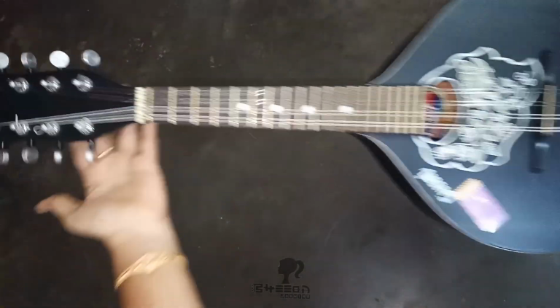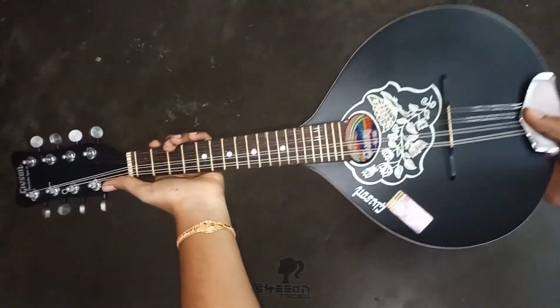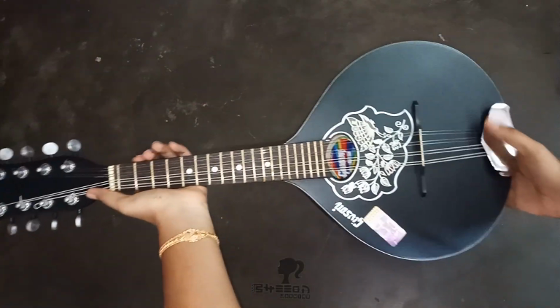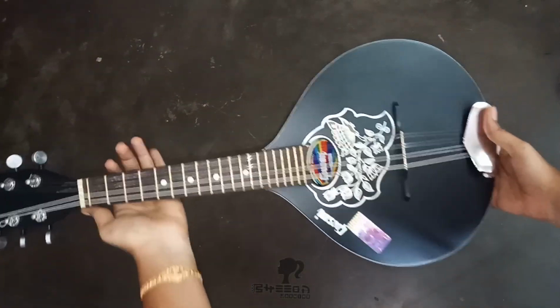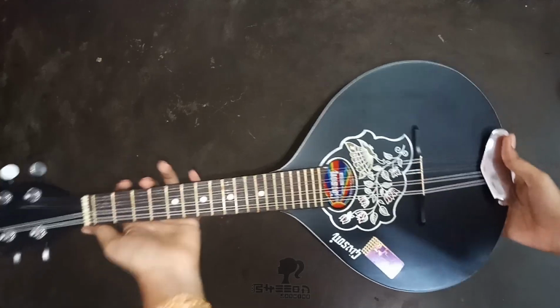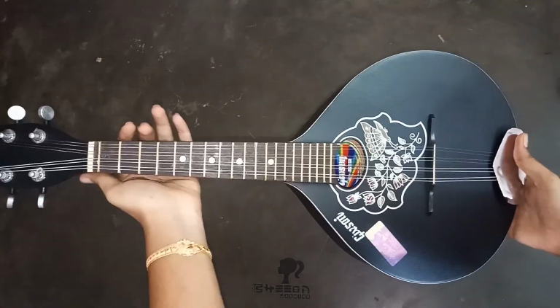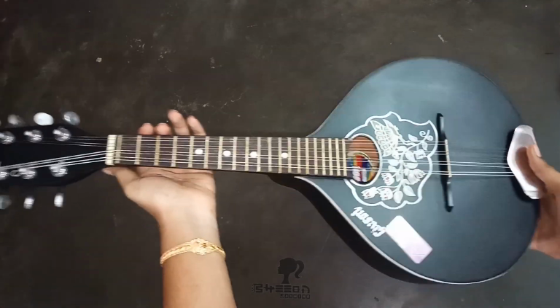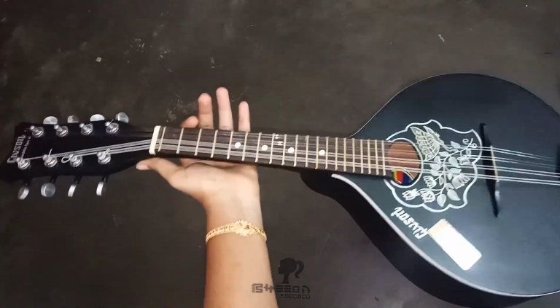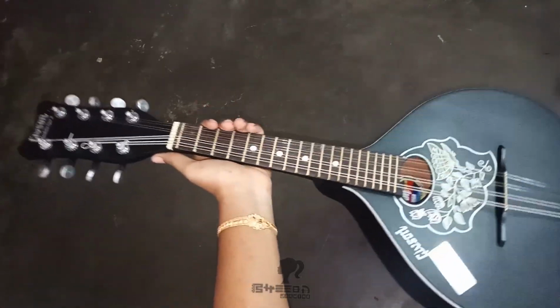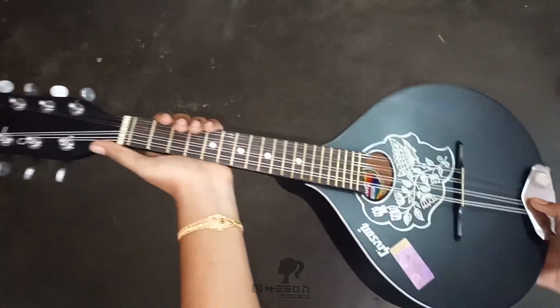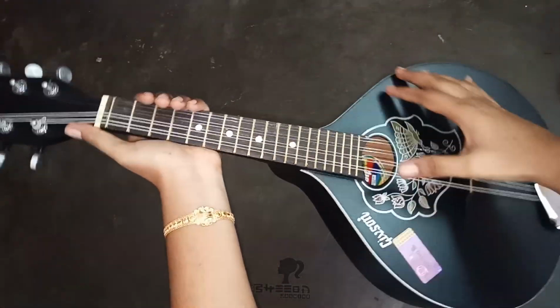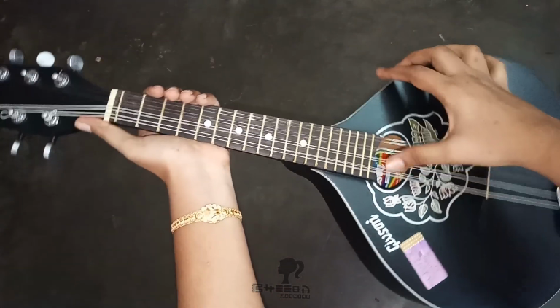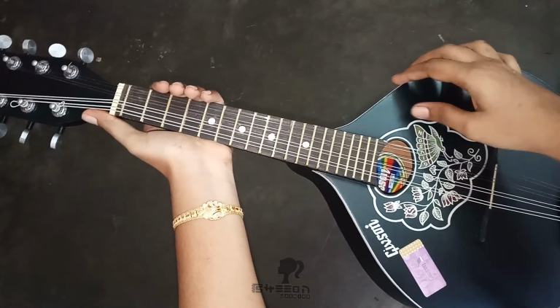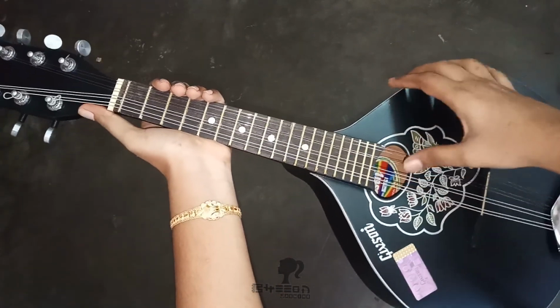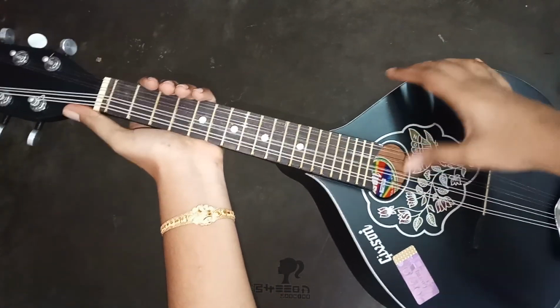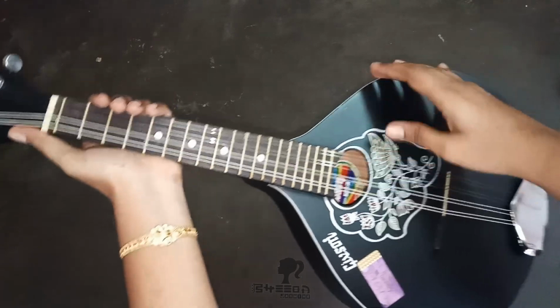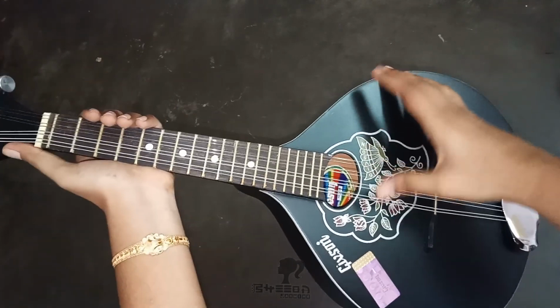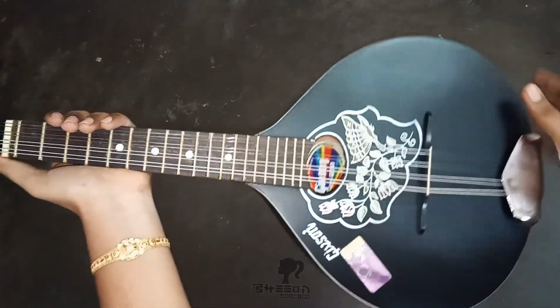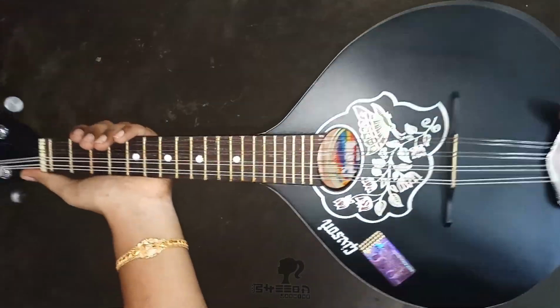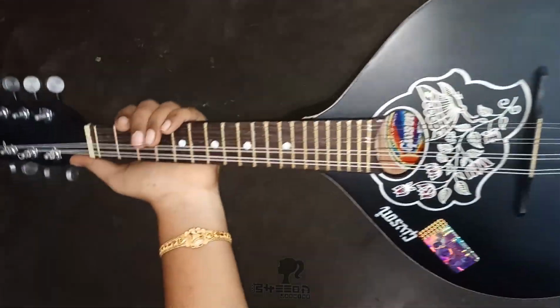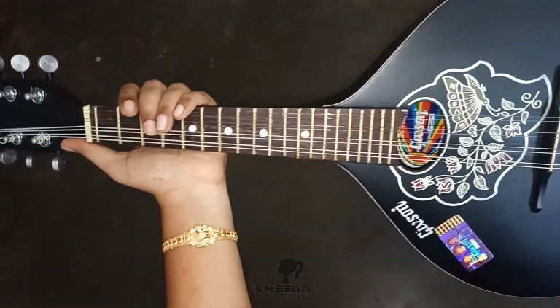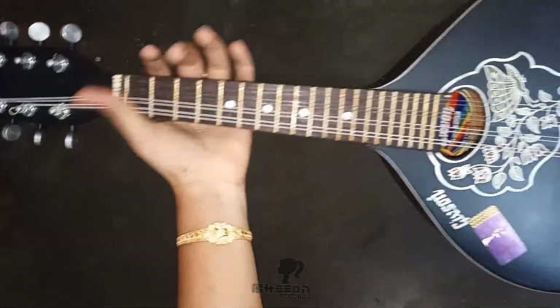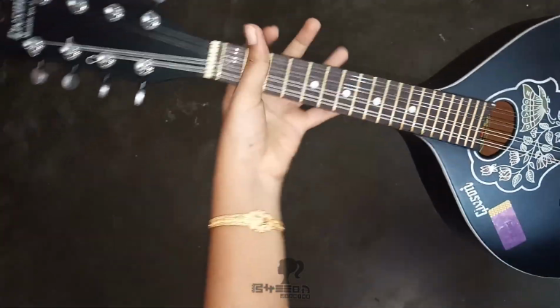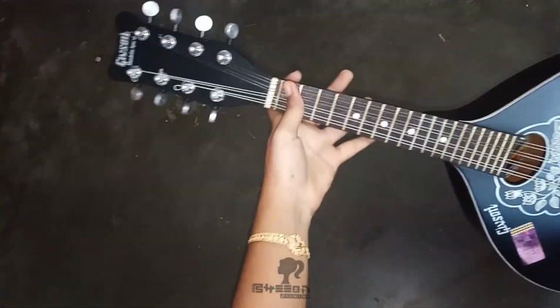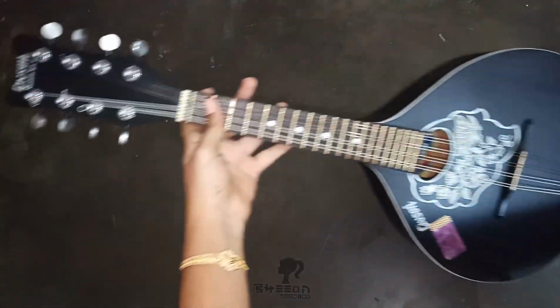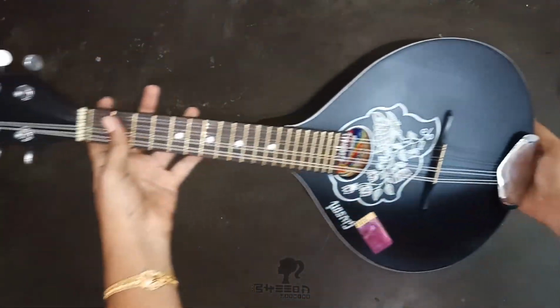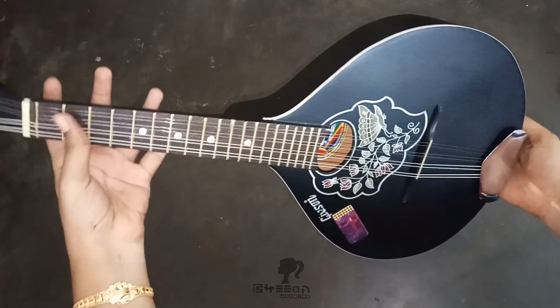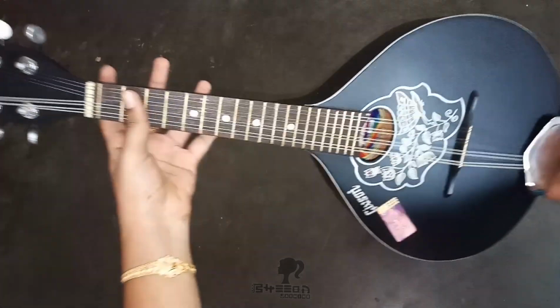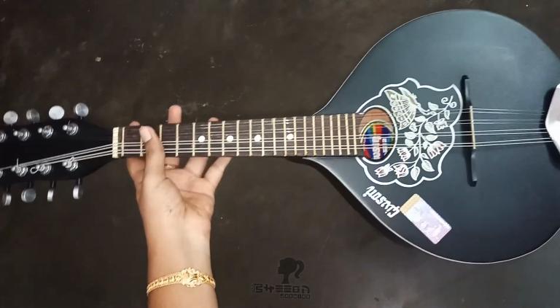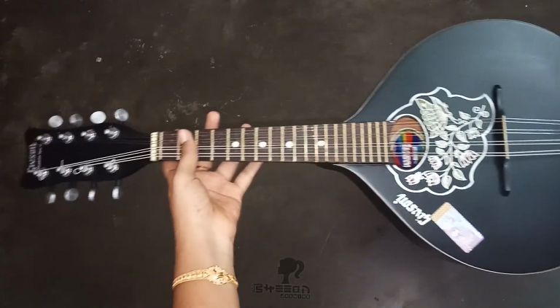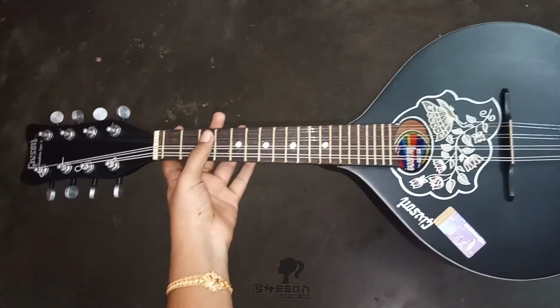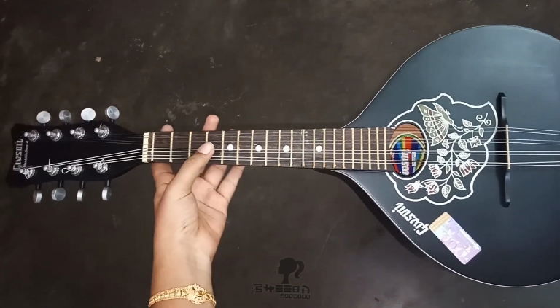Wow, see the mandolin! It's awesome, really. I'm very happy to see this gift.